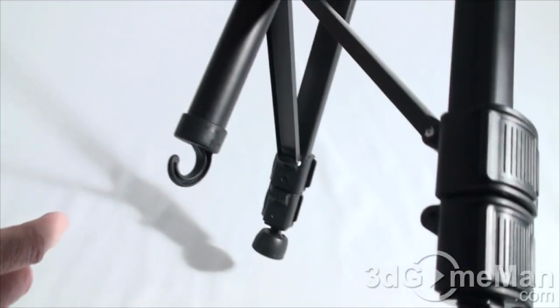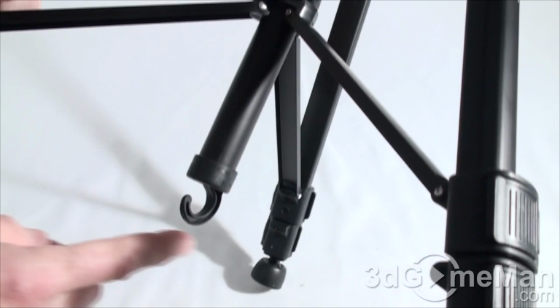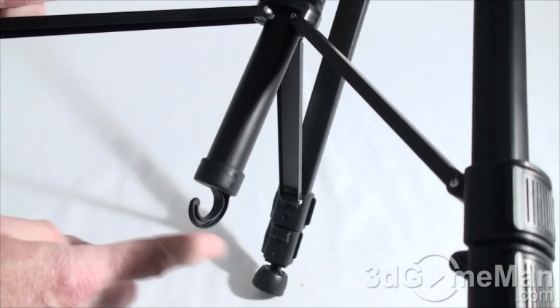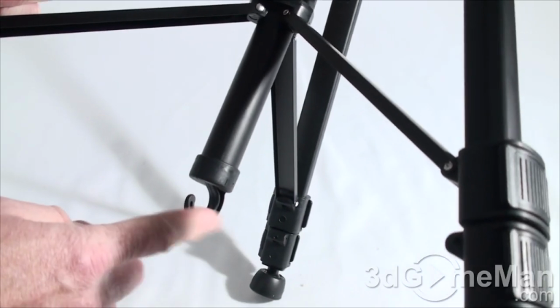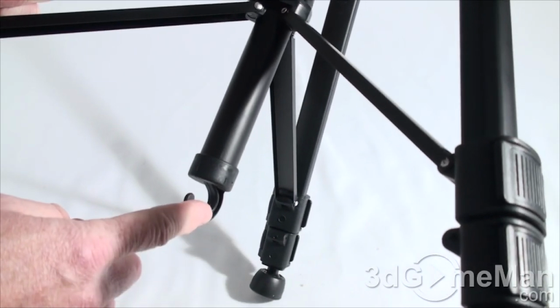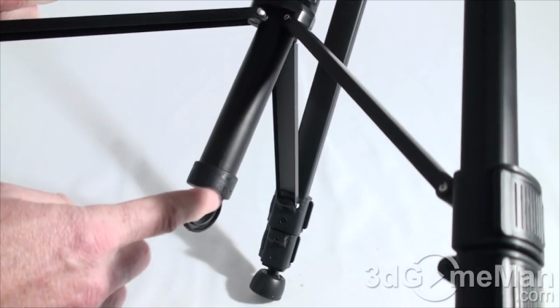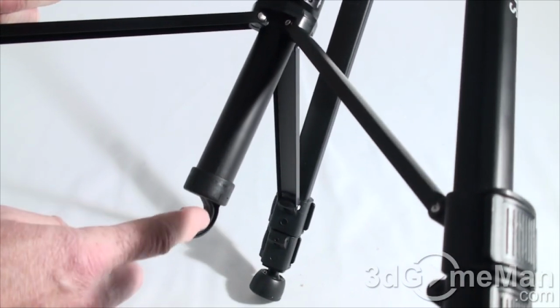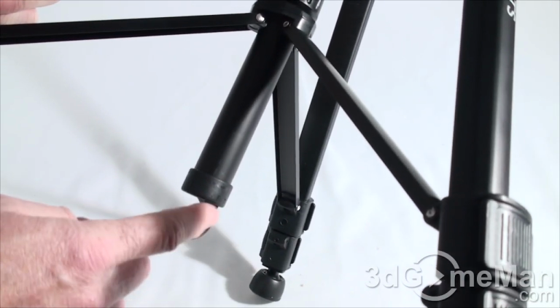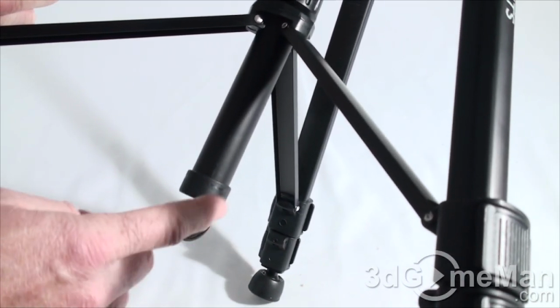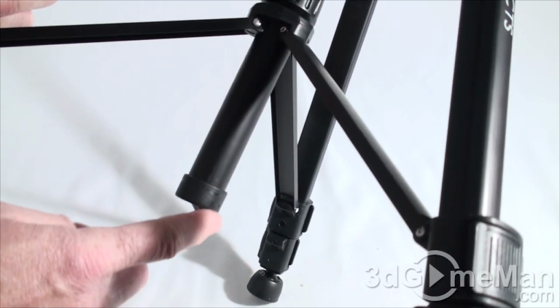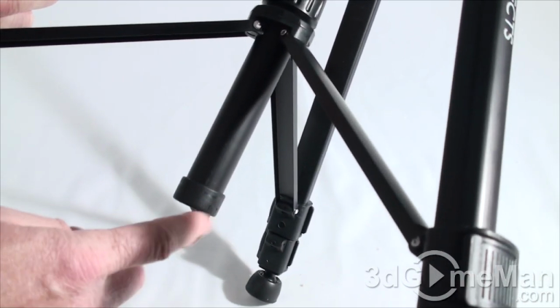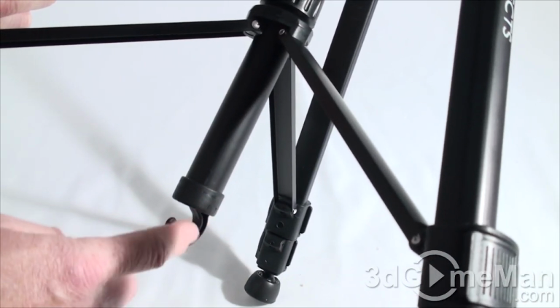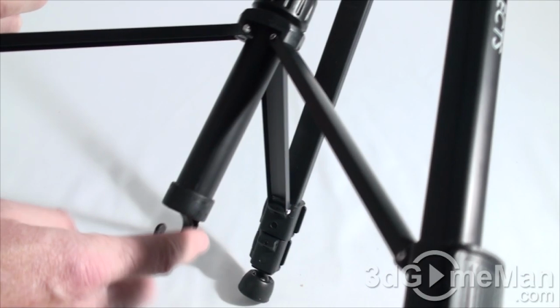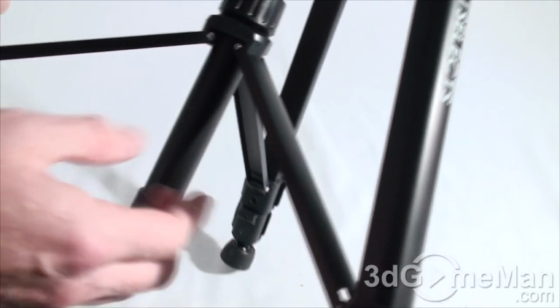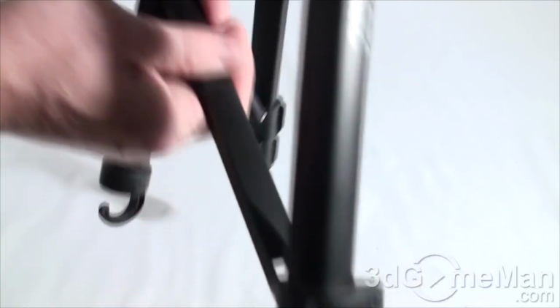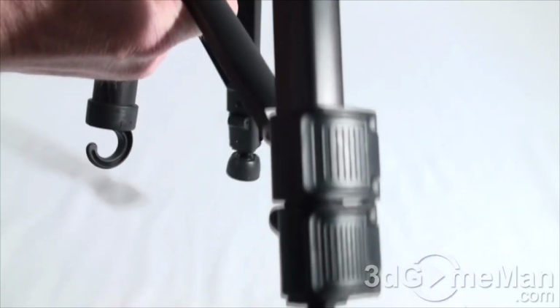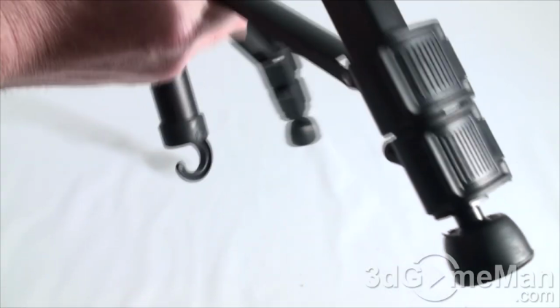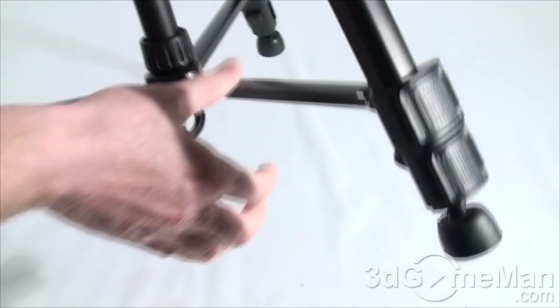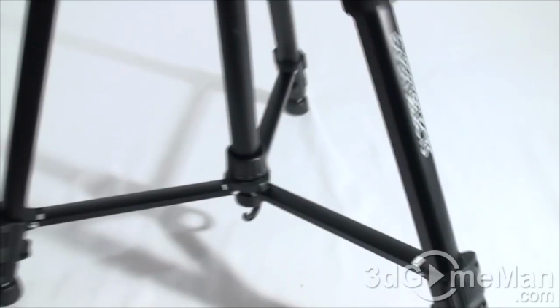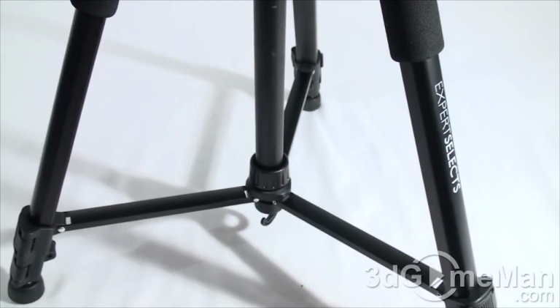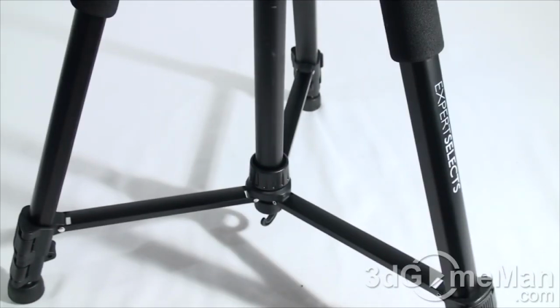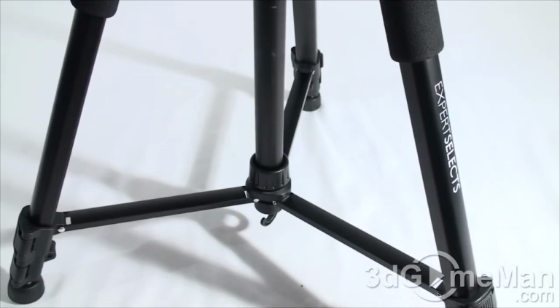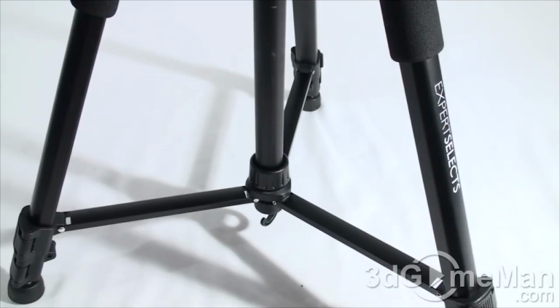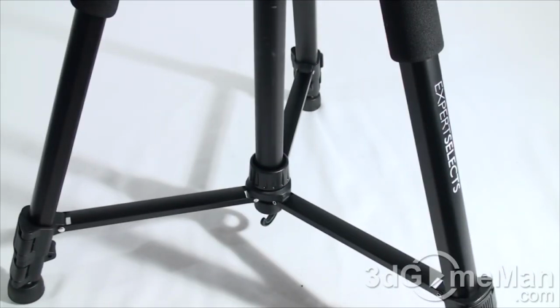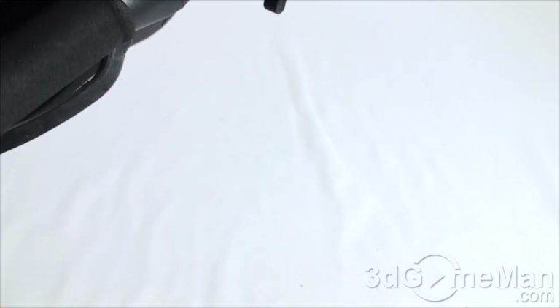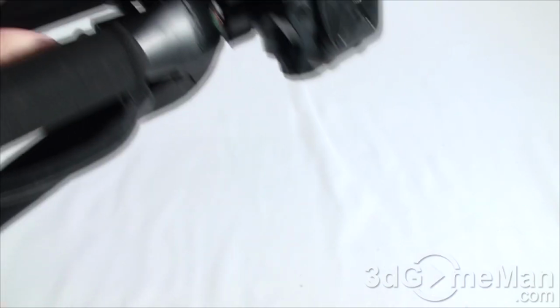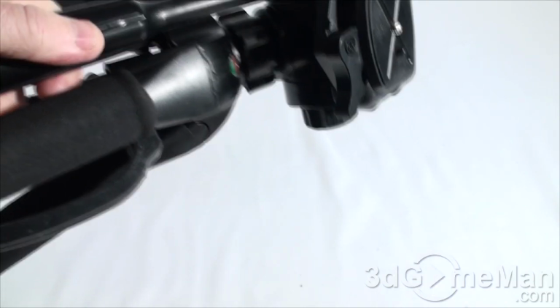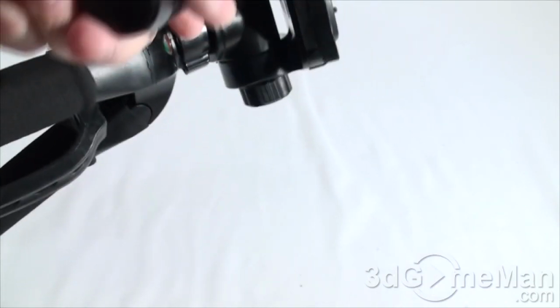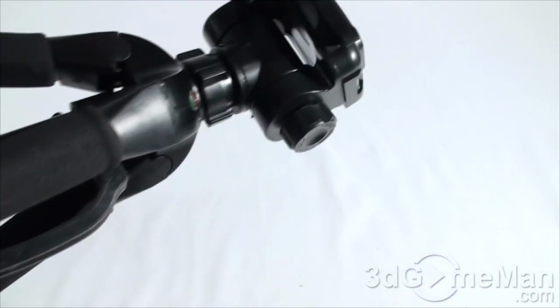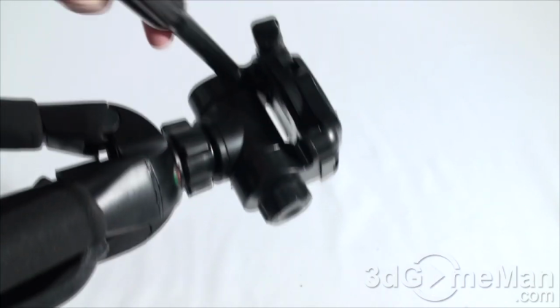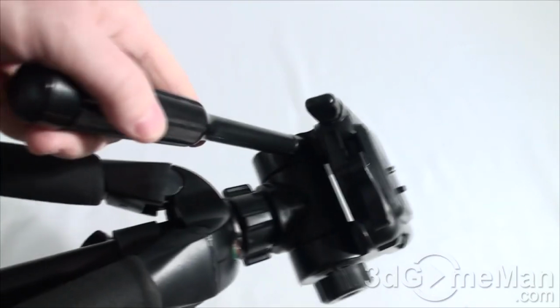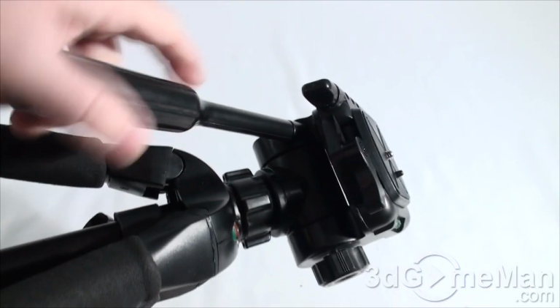There's also a hook on the bottom for adding weight if you want to weigh the tripod down — important if you don't want the tripod to tip over. You get all kinds of swiveling action at the top.